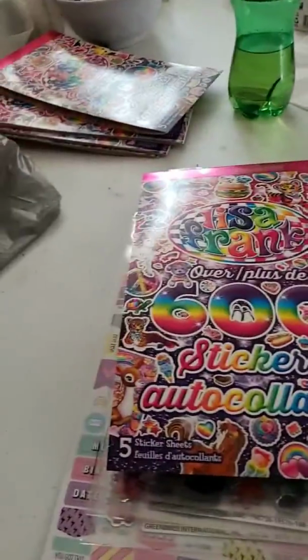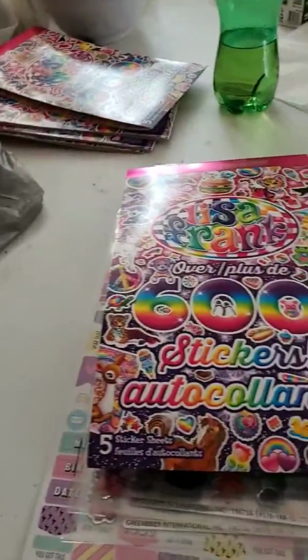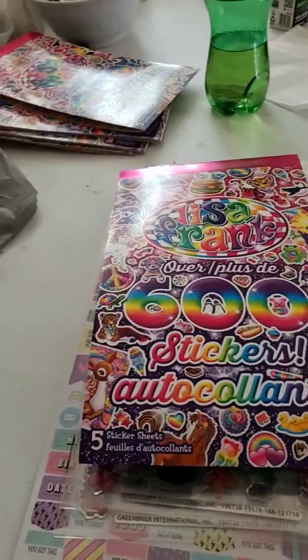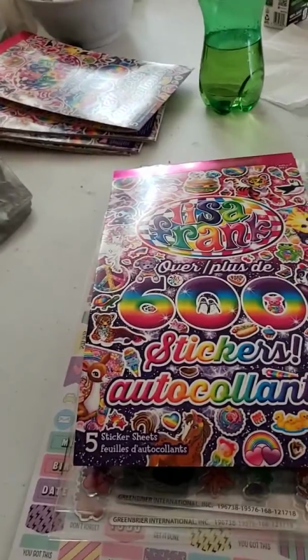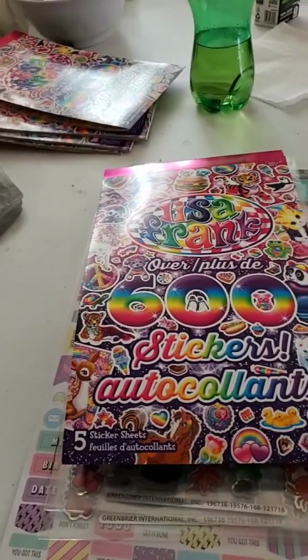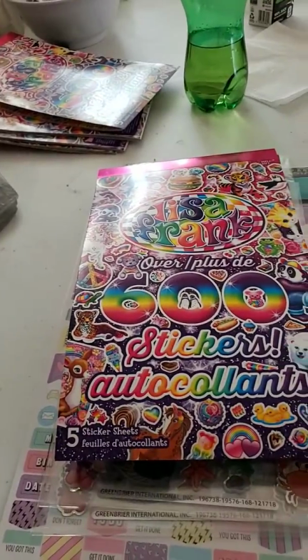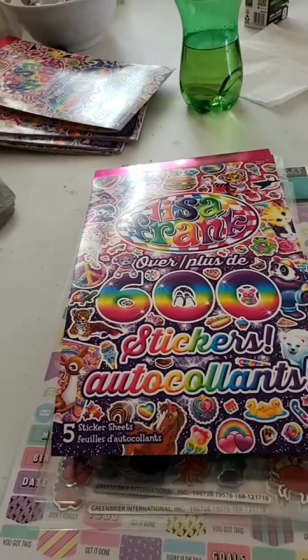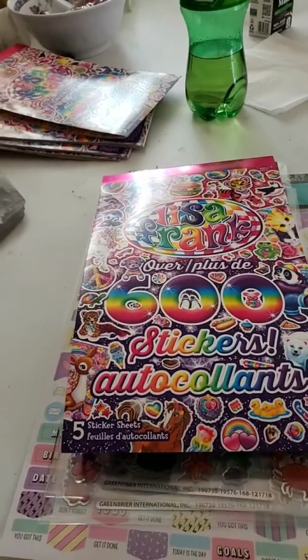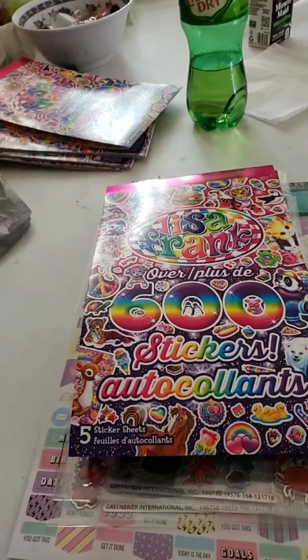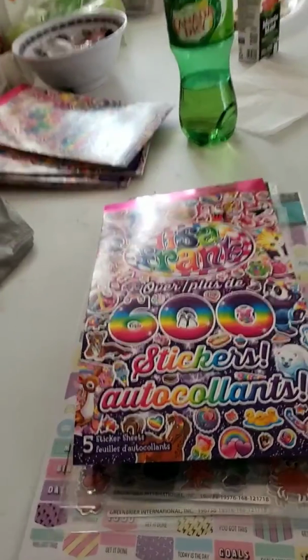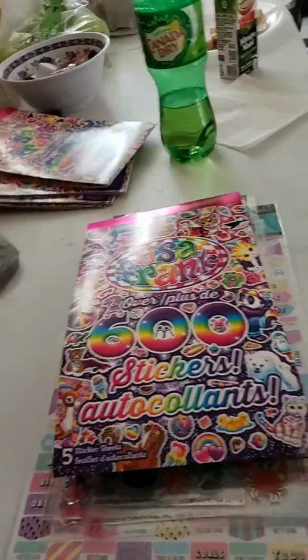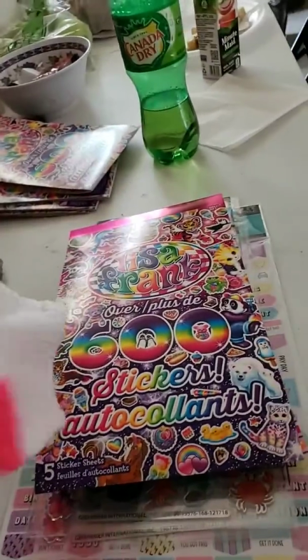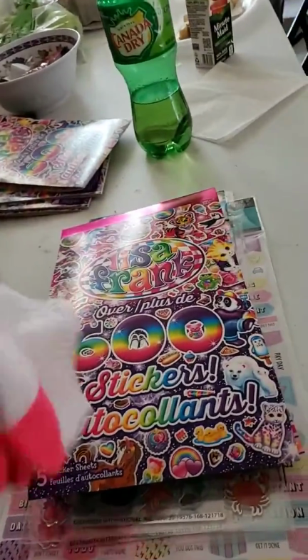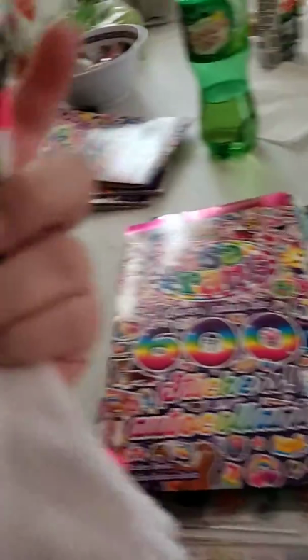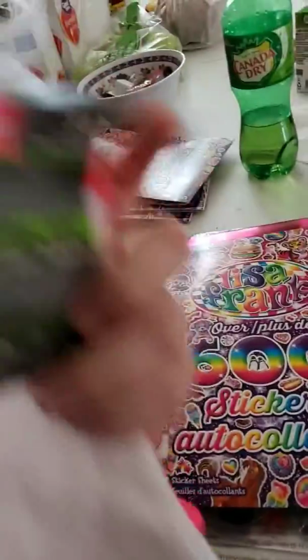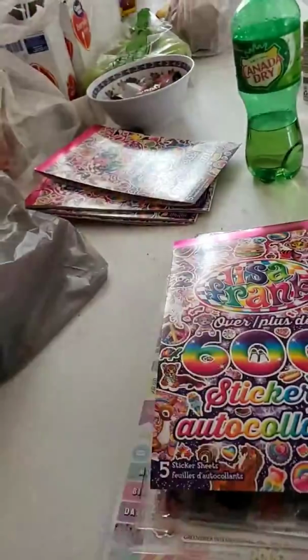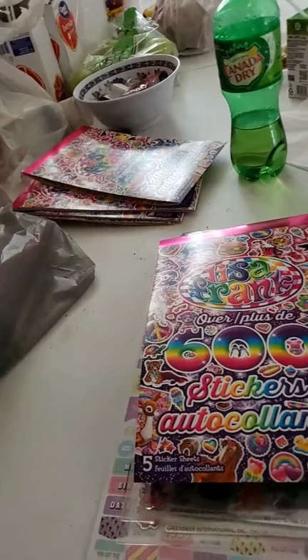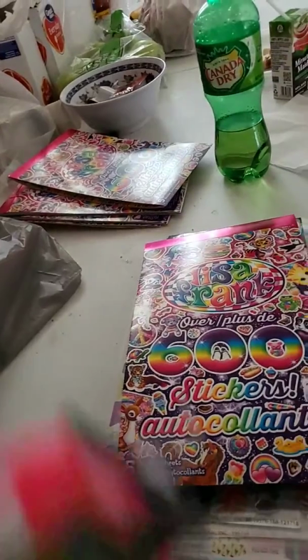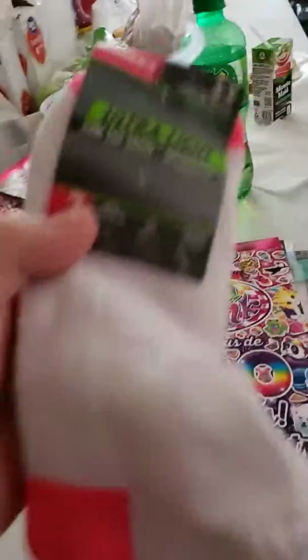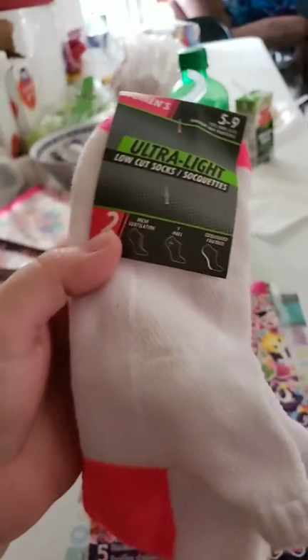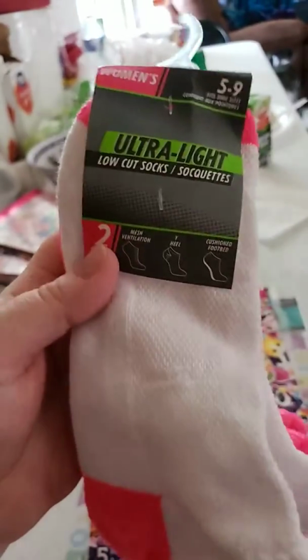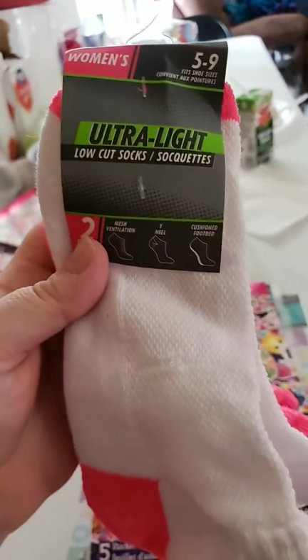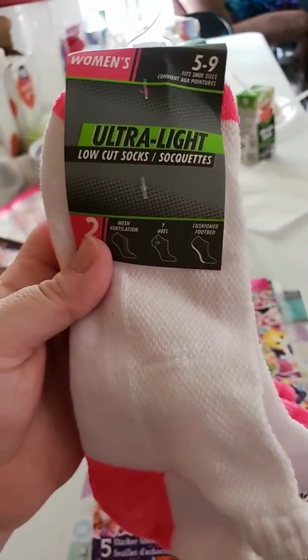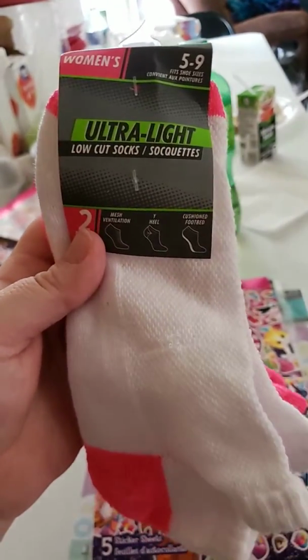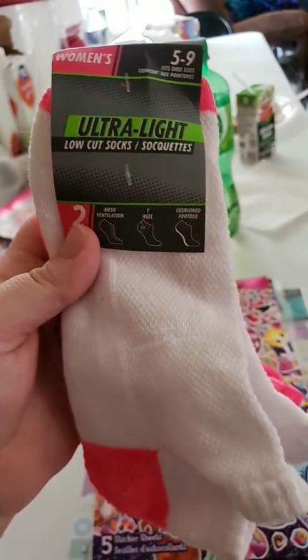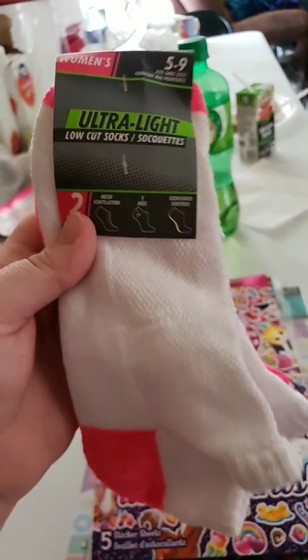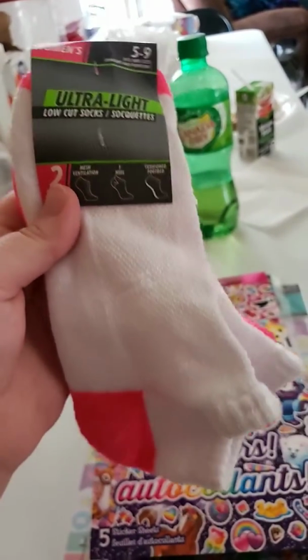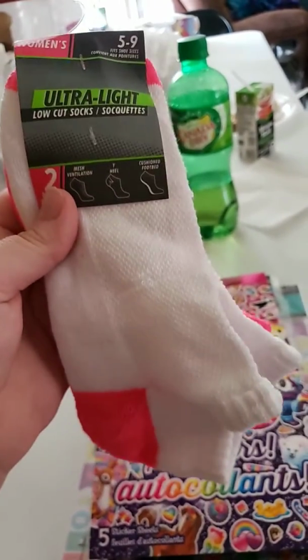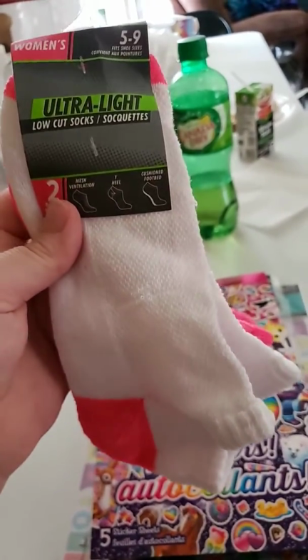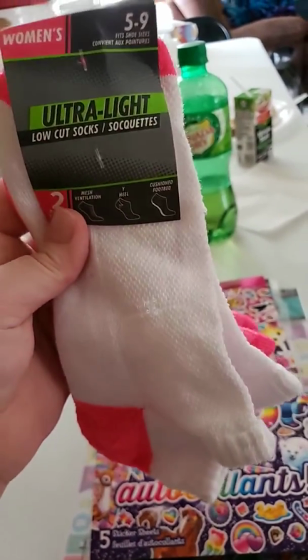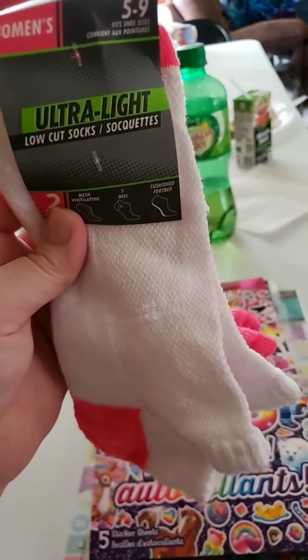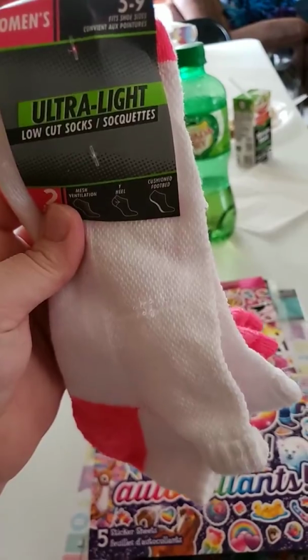After that is a two pair of ultra low-cut electric socks.